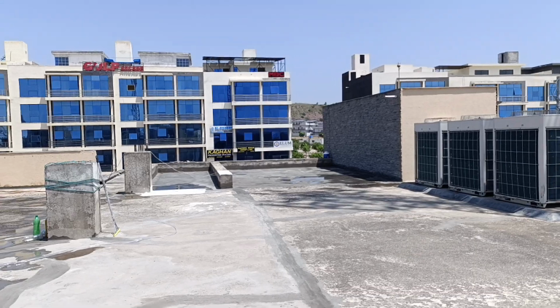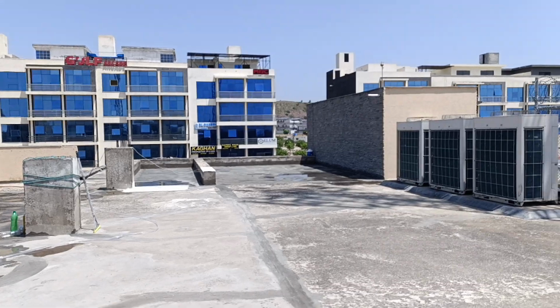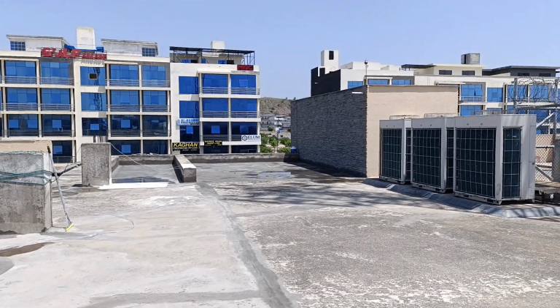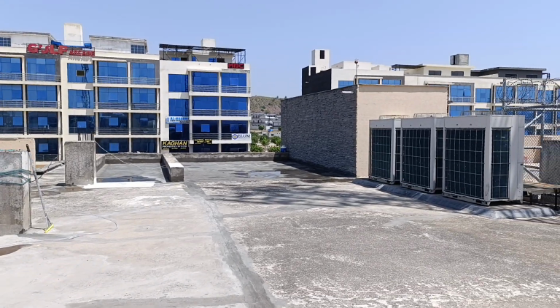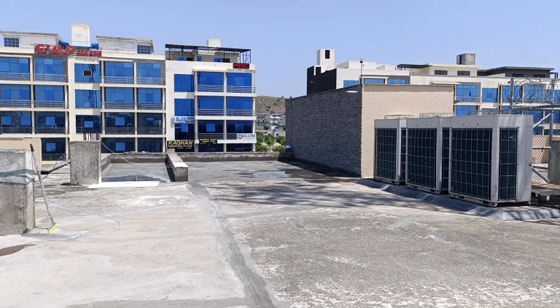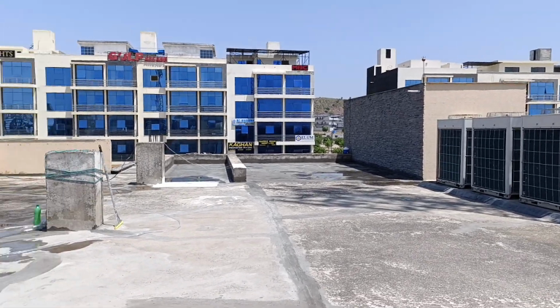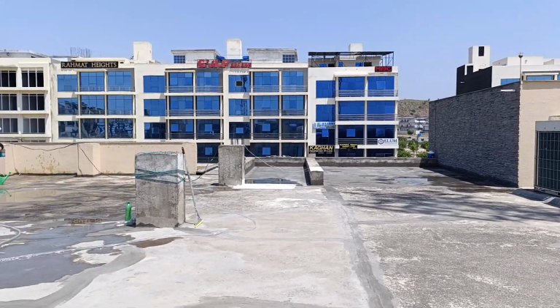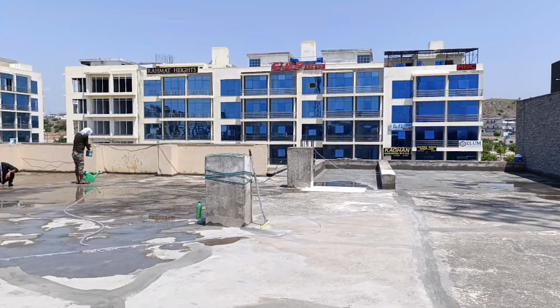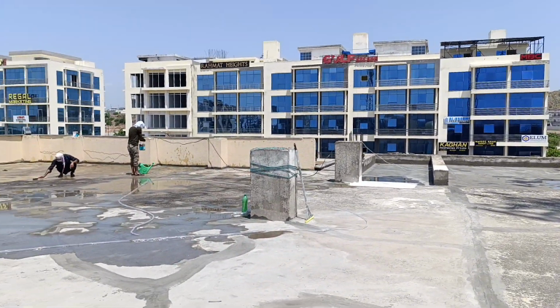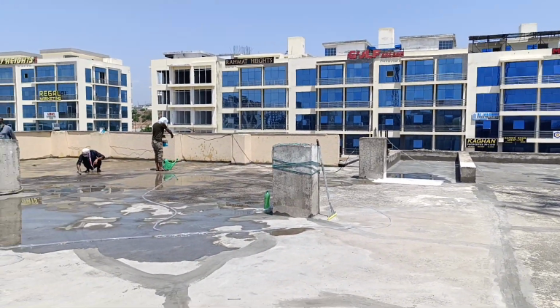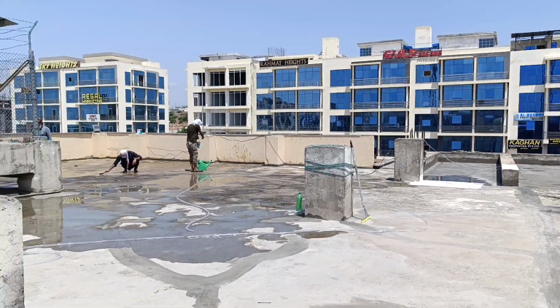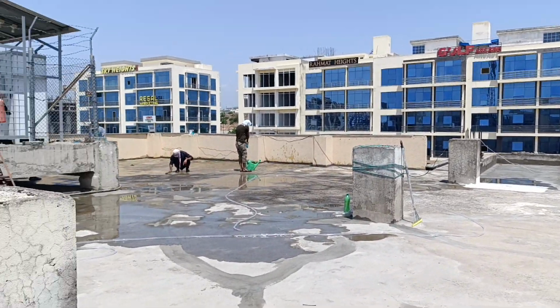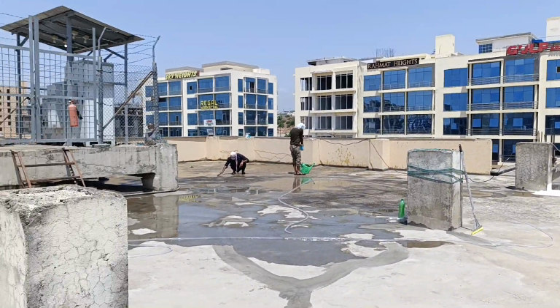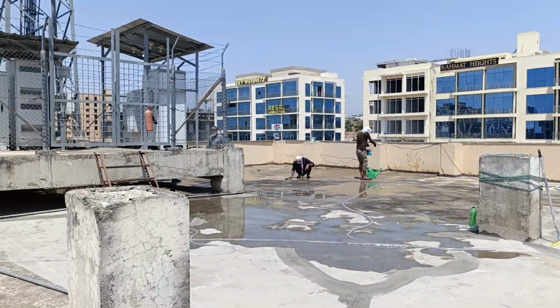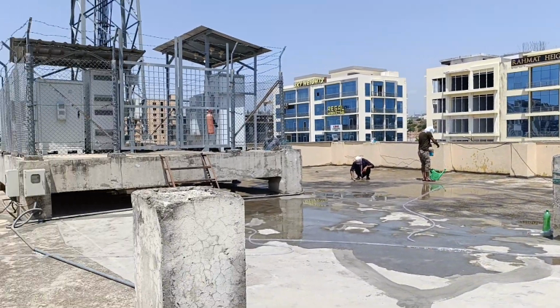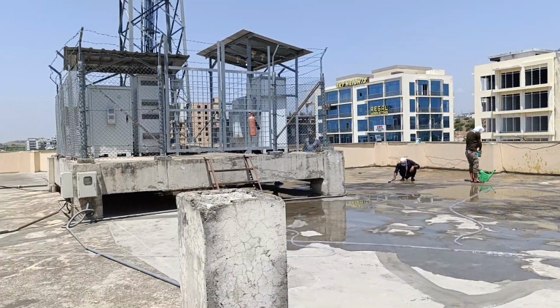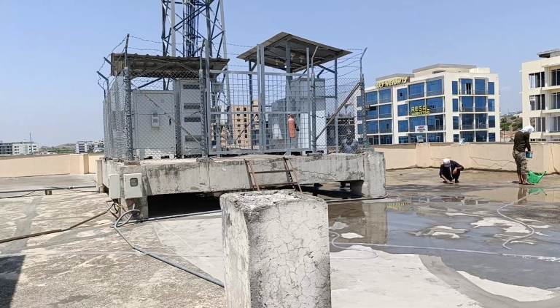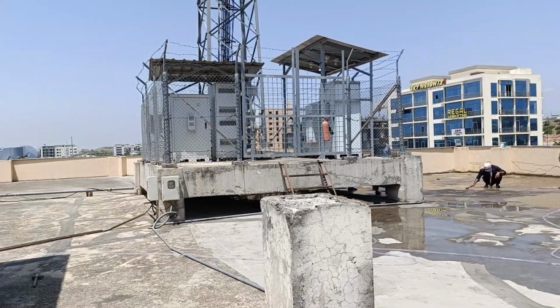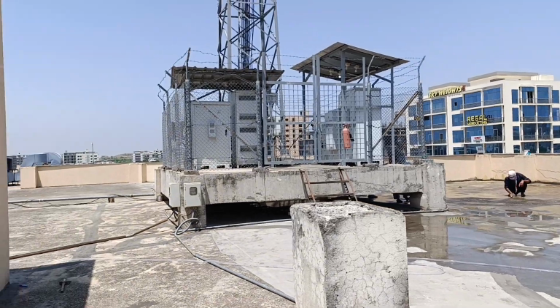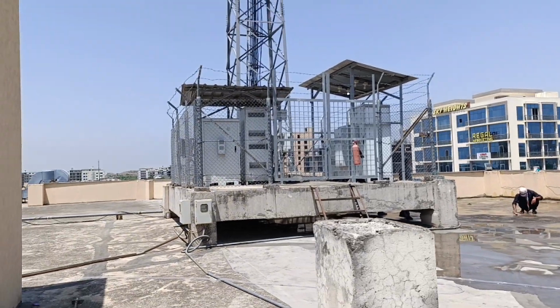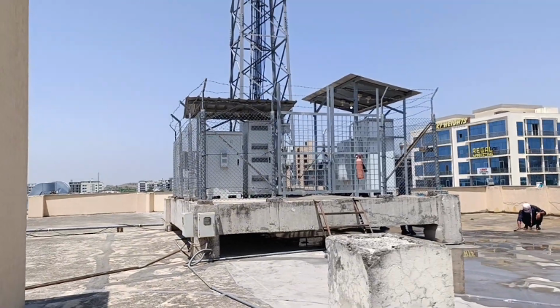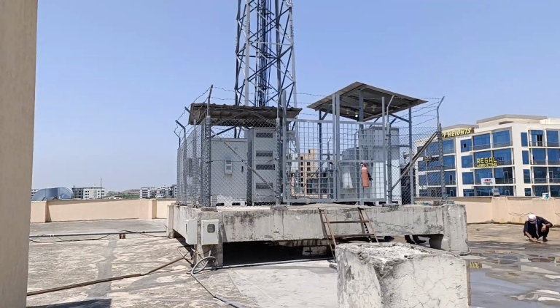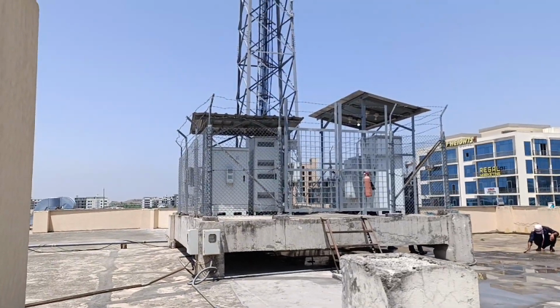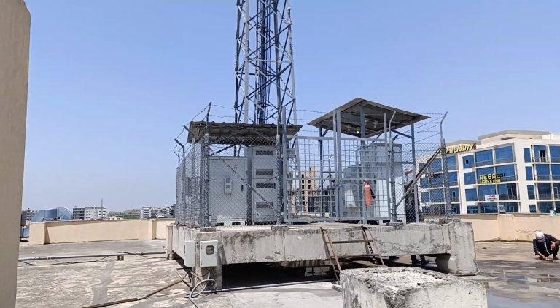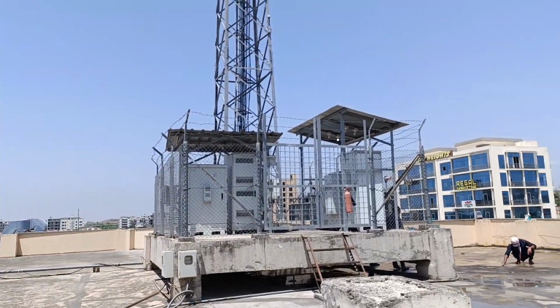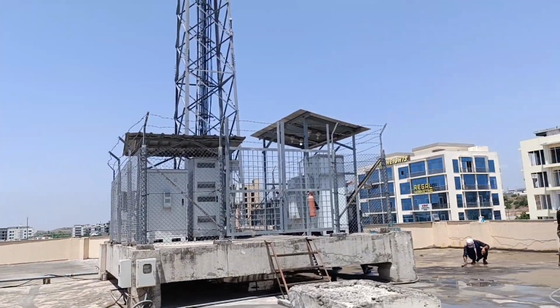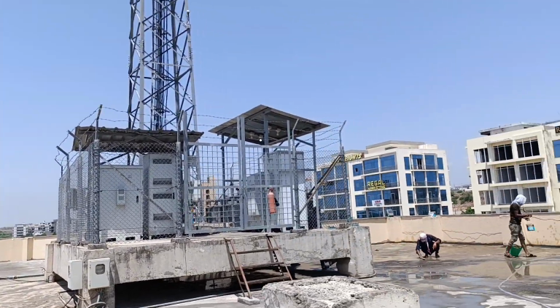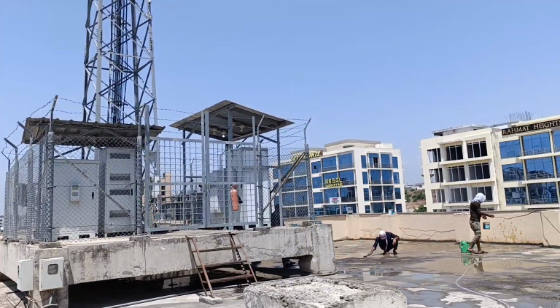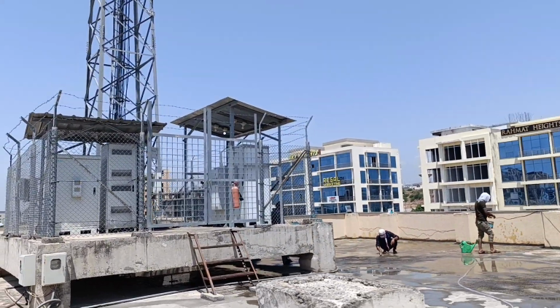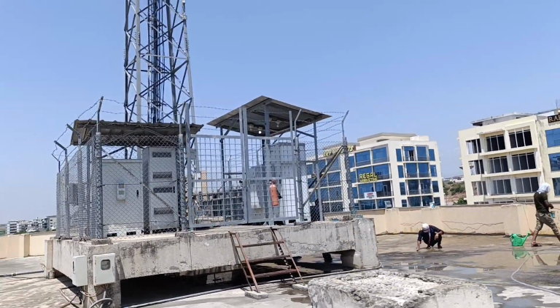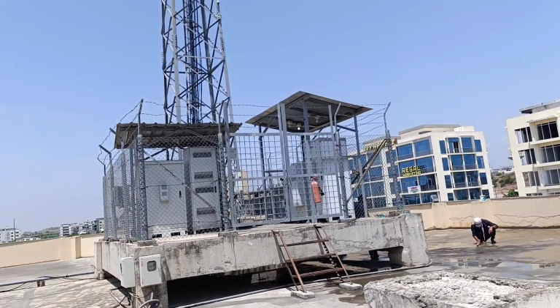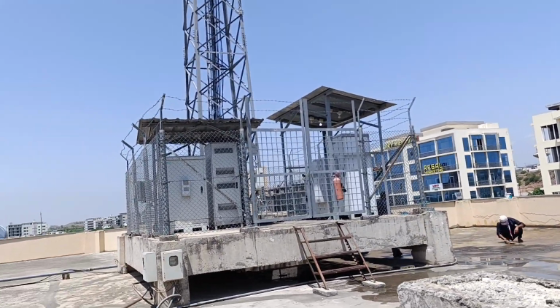Asalaamu Alaikum, welcome back to another video. This is Engineer Waleed. In this video I will be discussing the steps for waterproofing of rooftop.